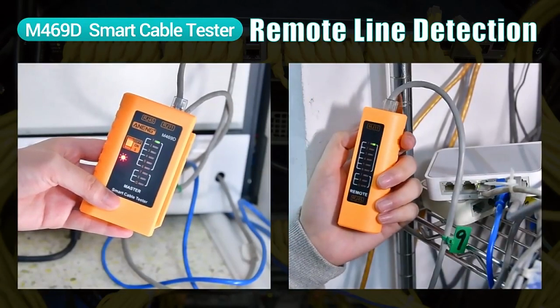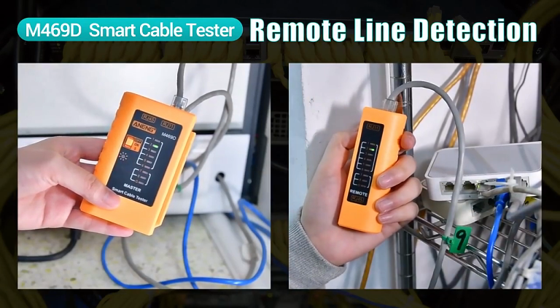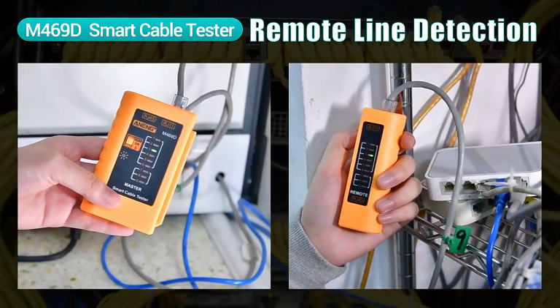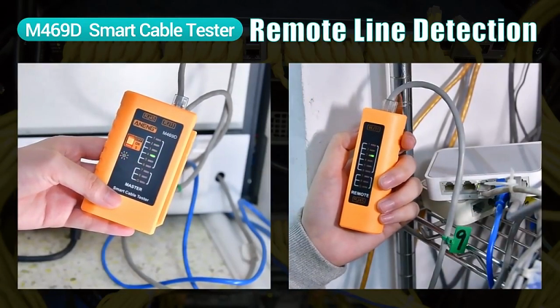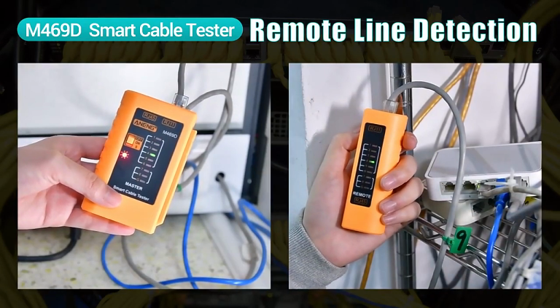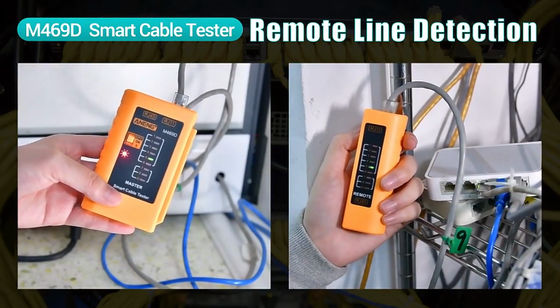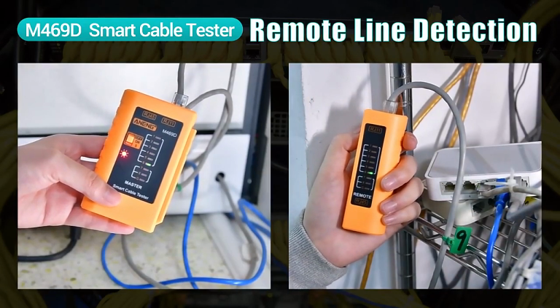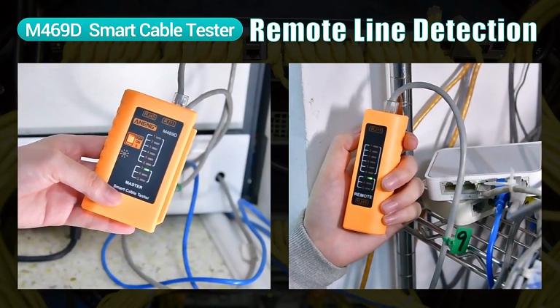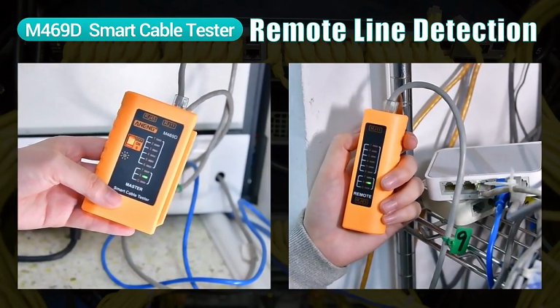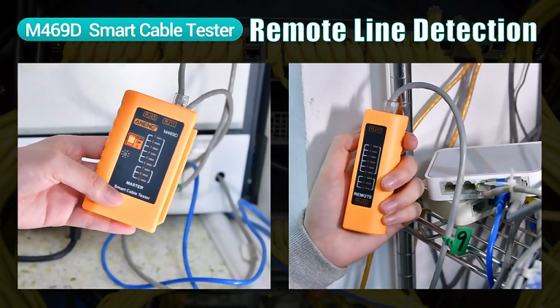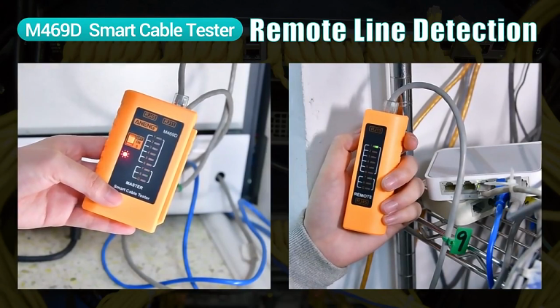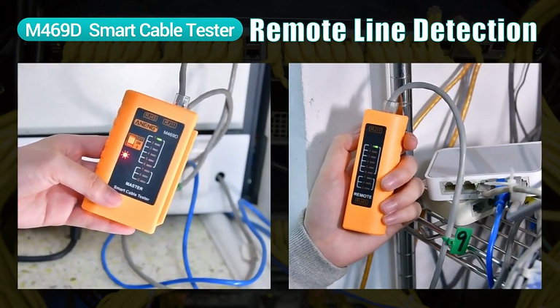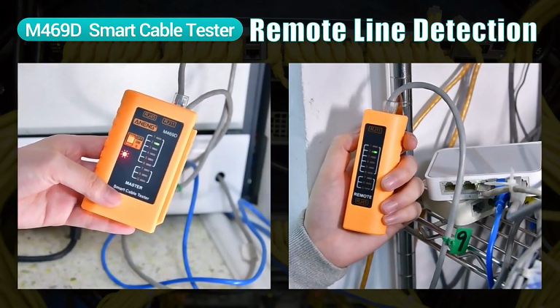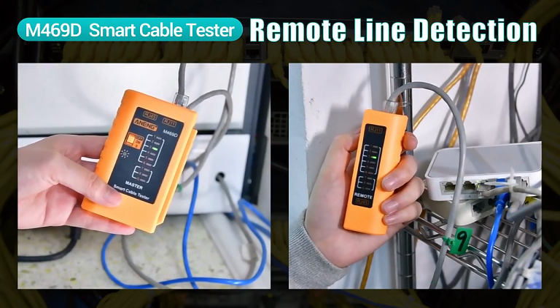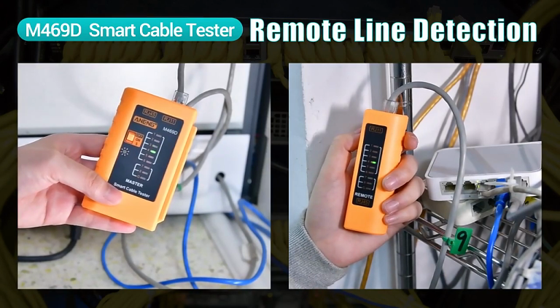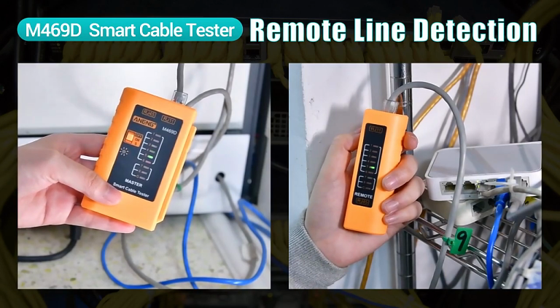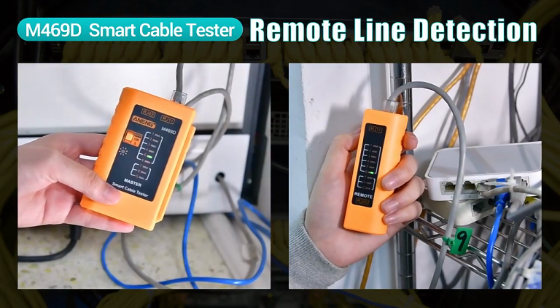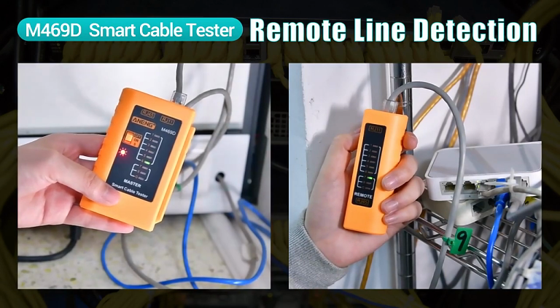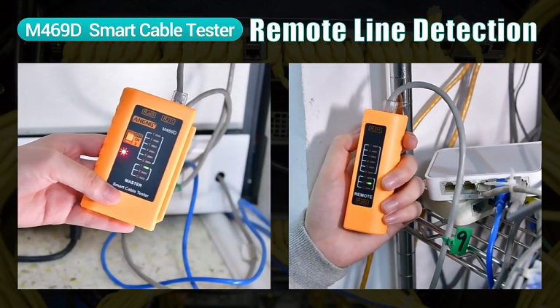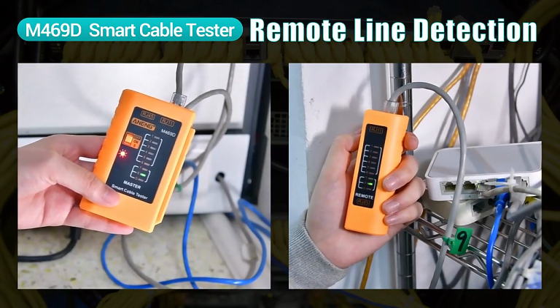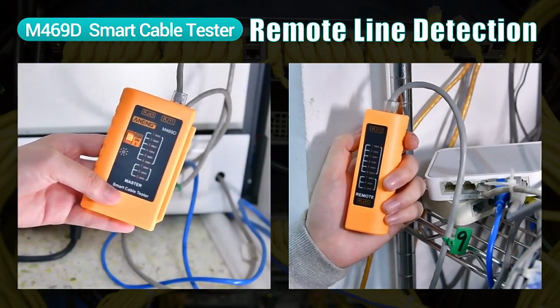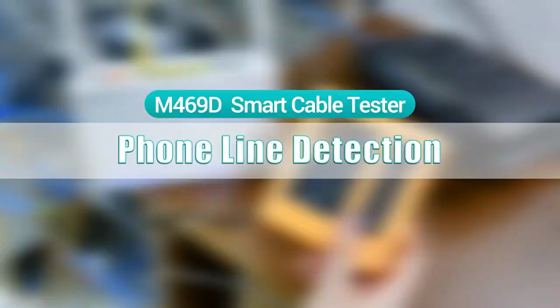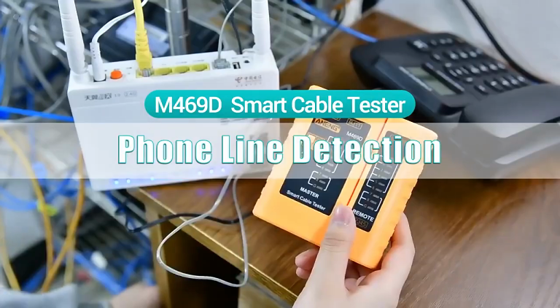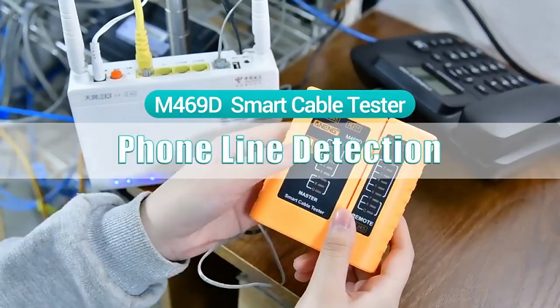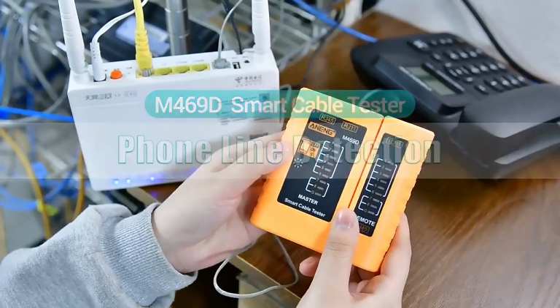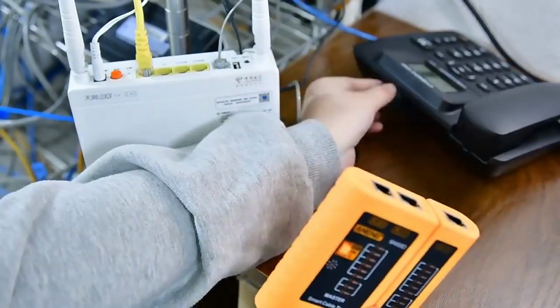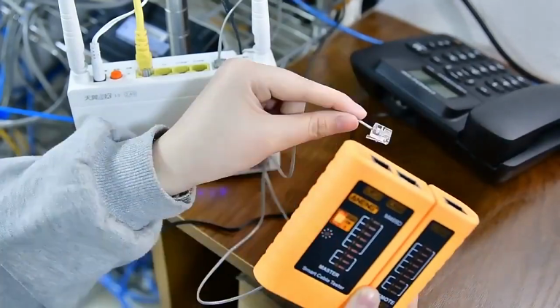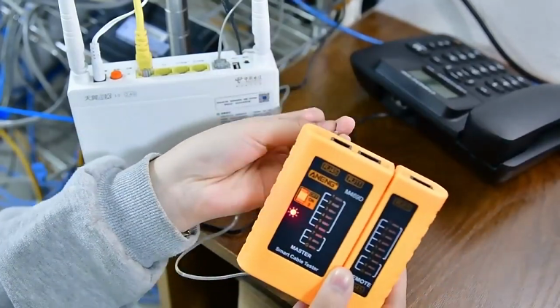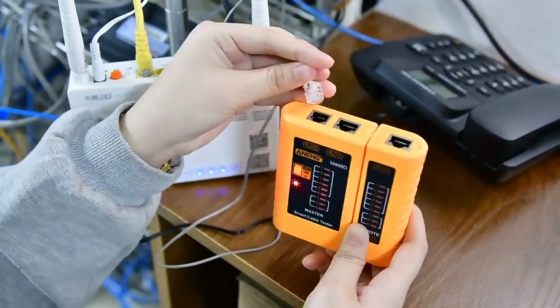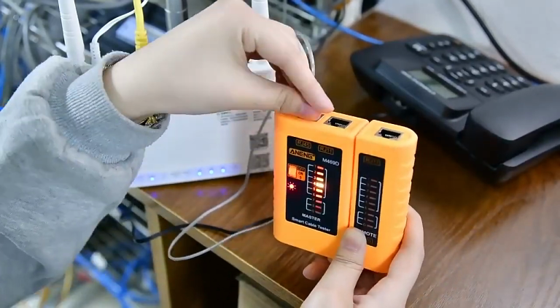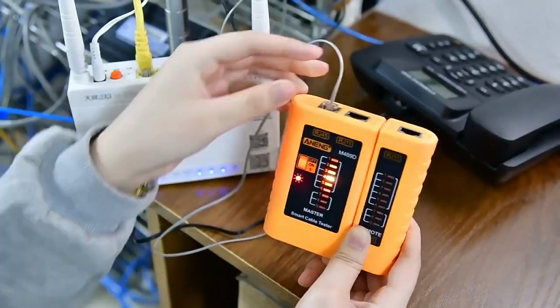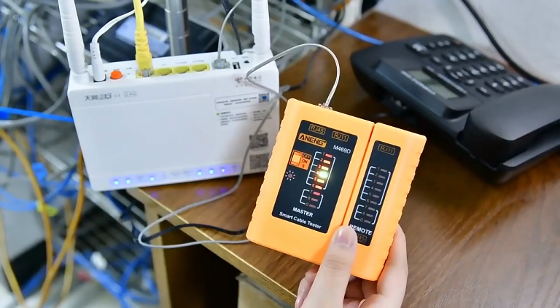Lights up in turn, indicating that the network cable is in good condition. Check if the phone line is connected.